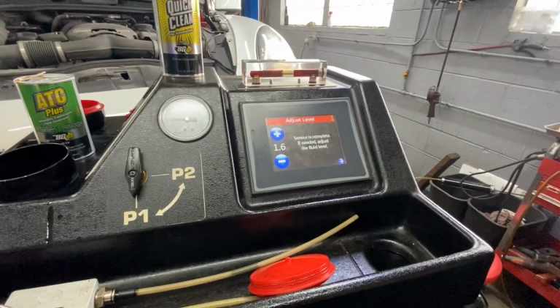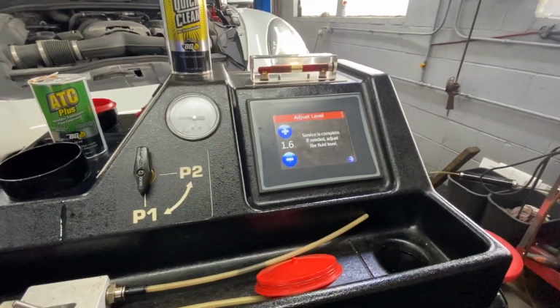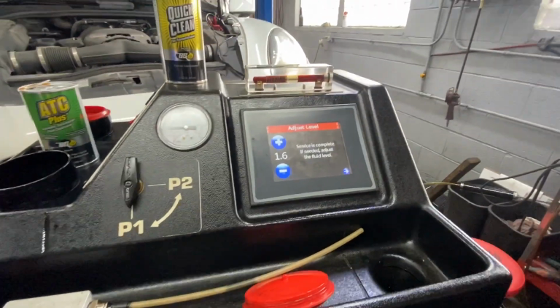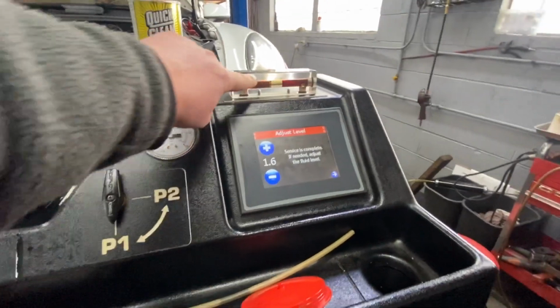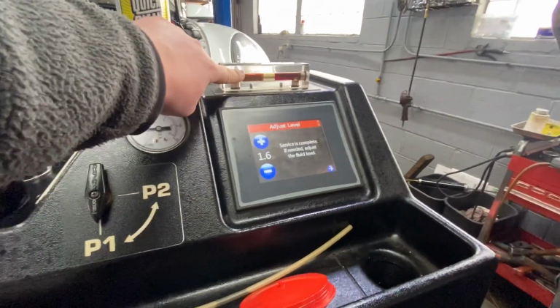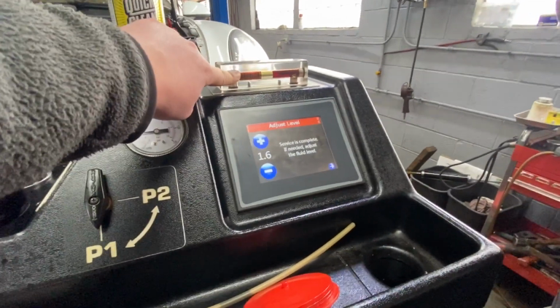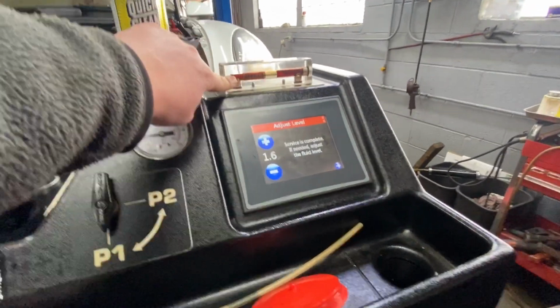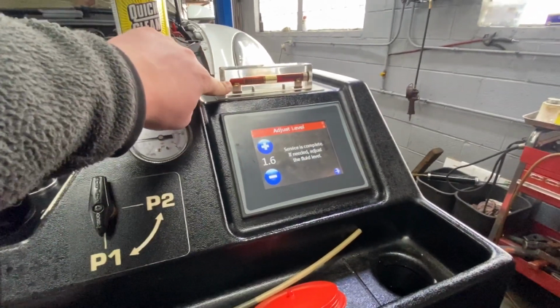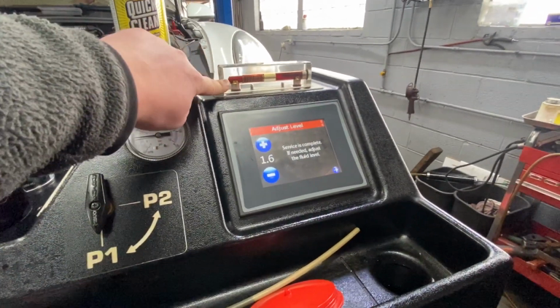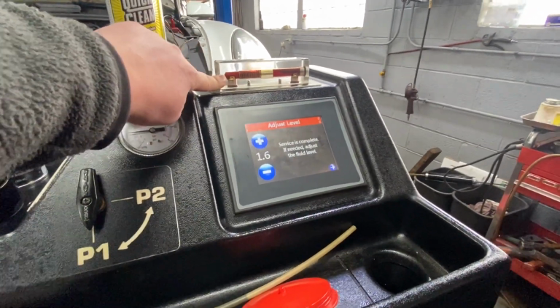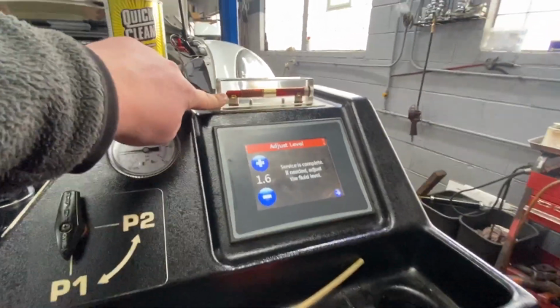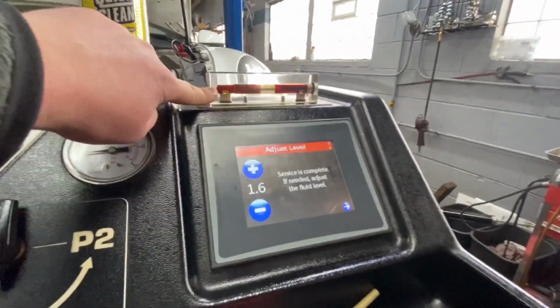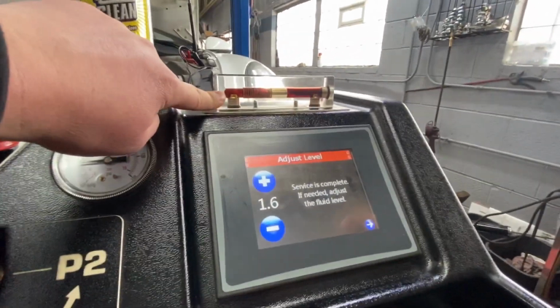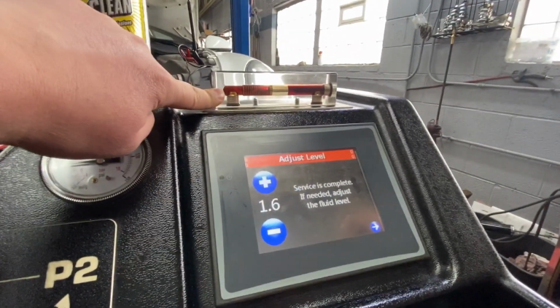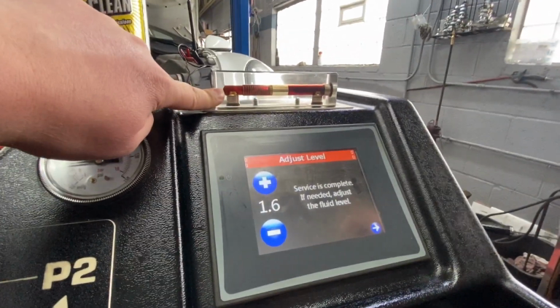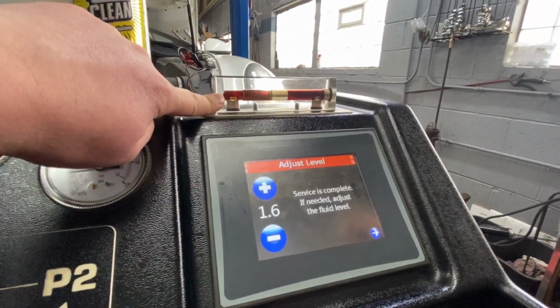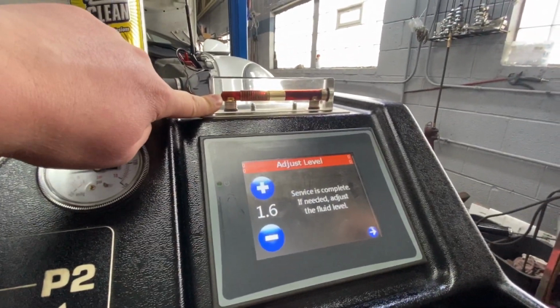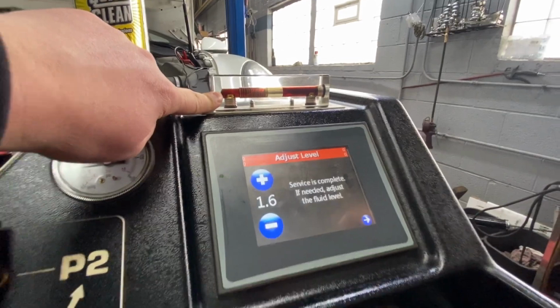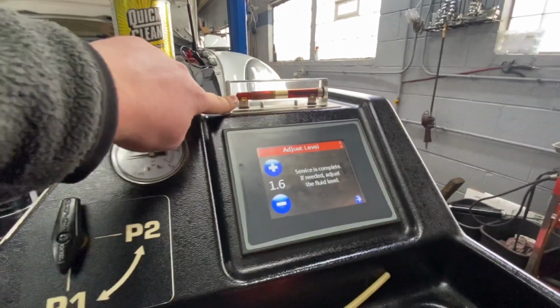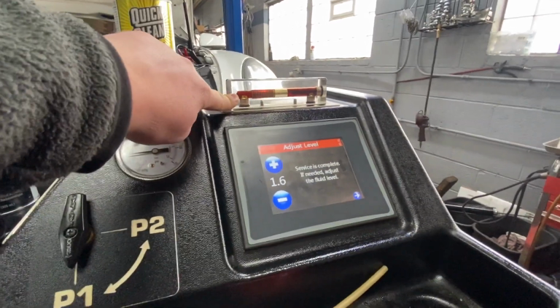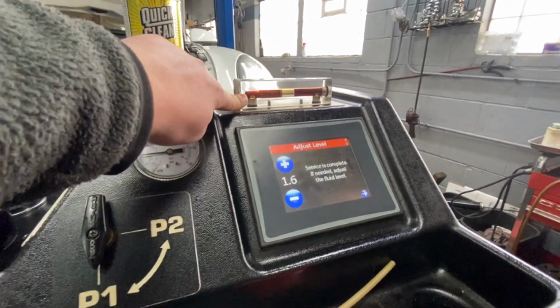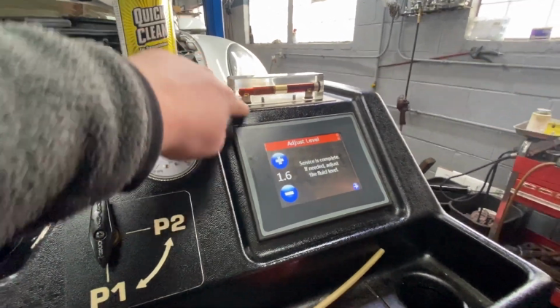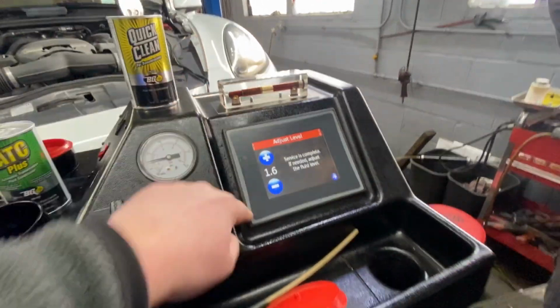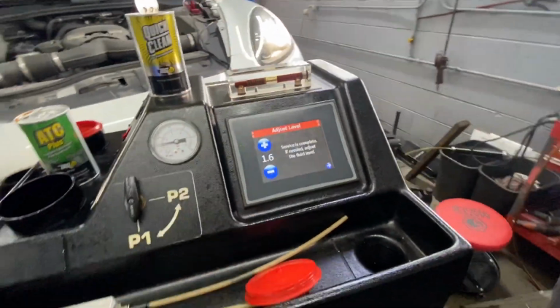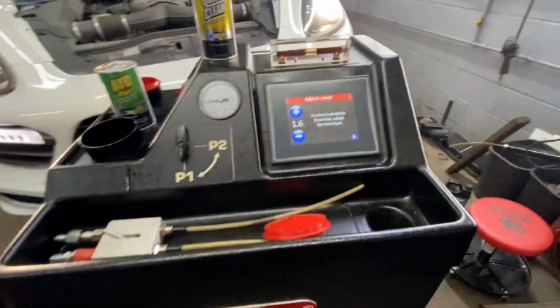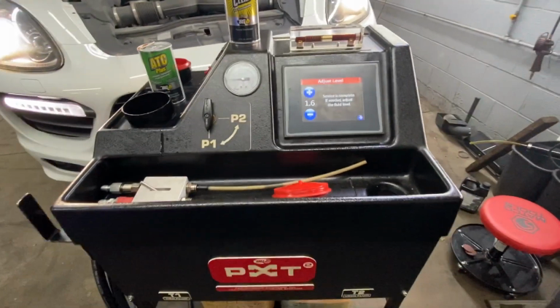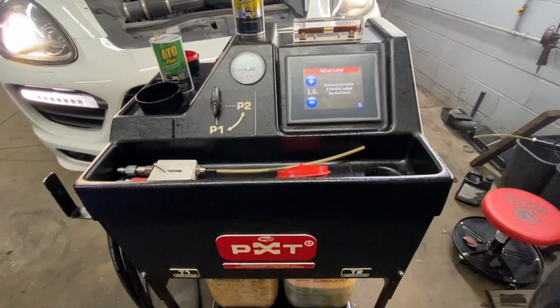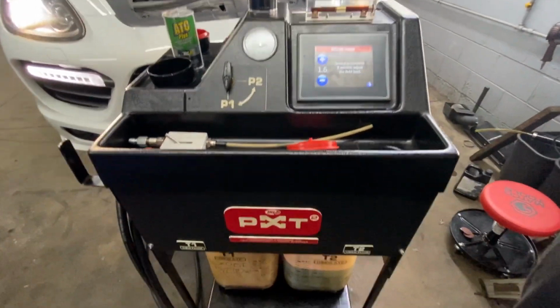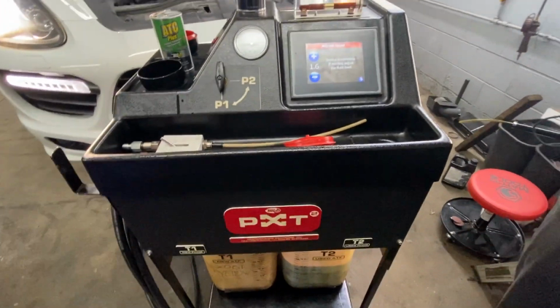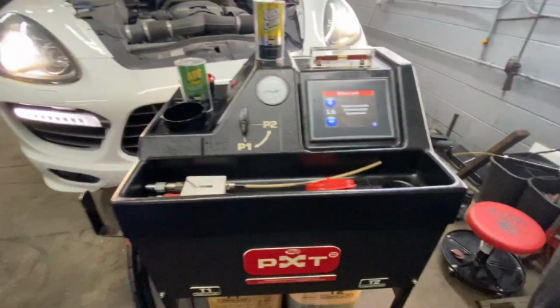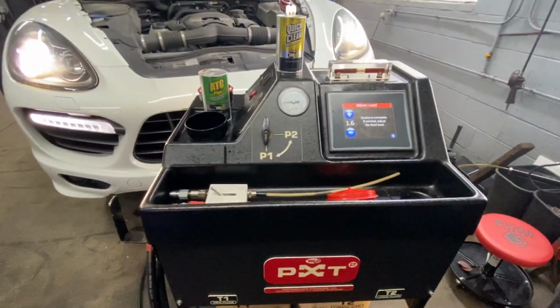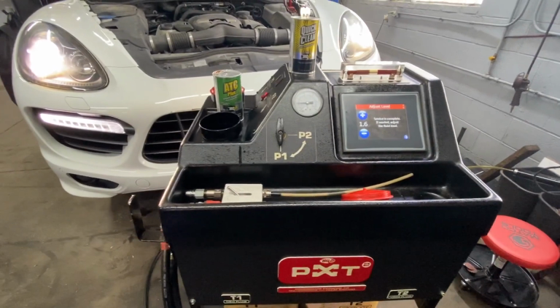That's how your fluid should look — nice and clean, not like it looked before. That's how the procedure looks.